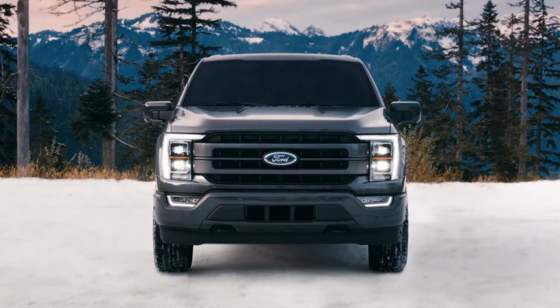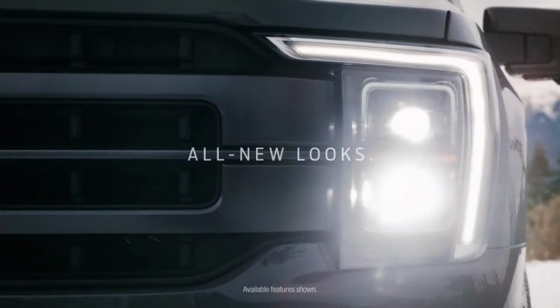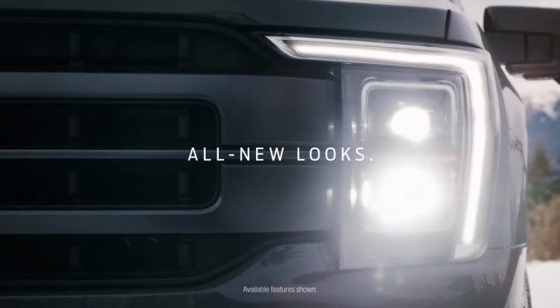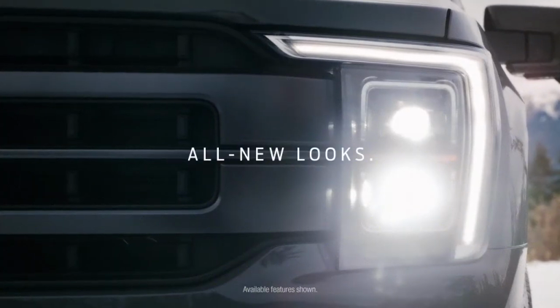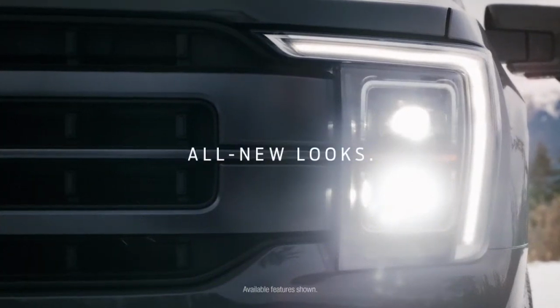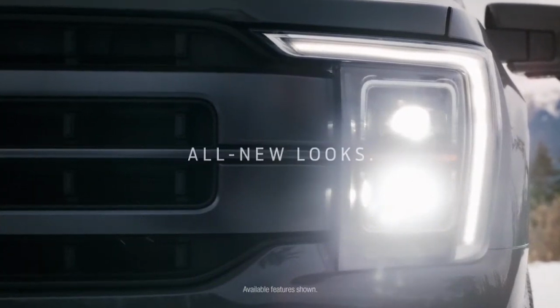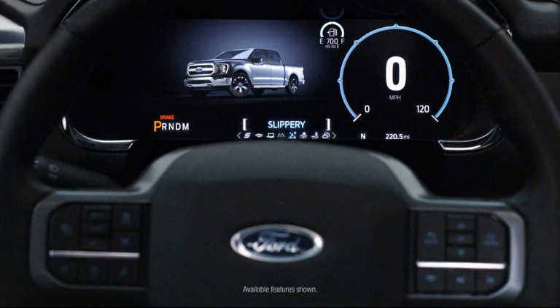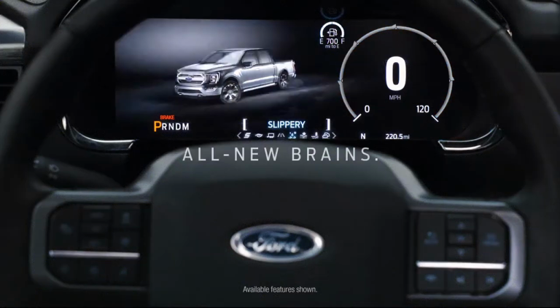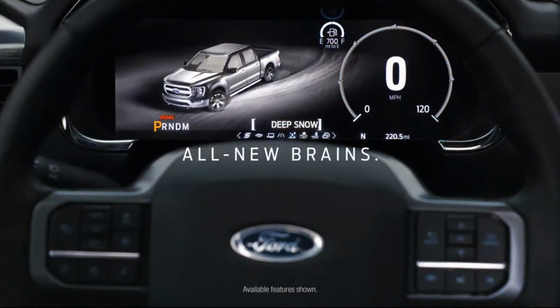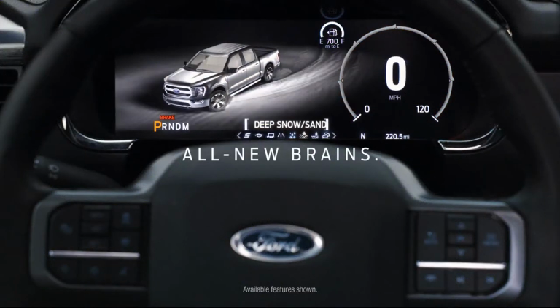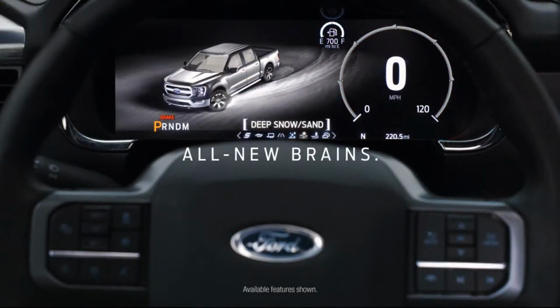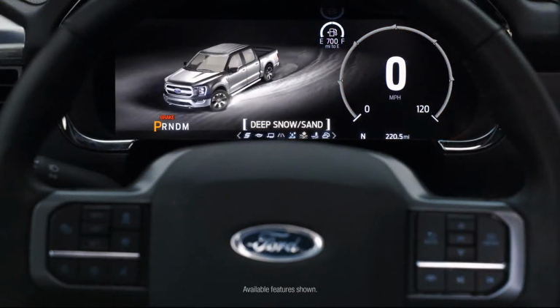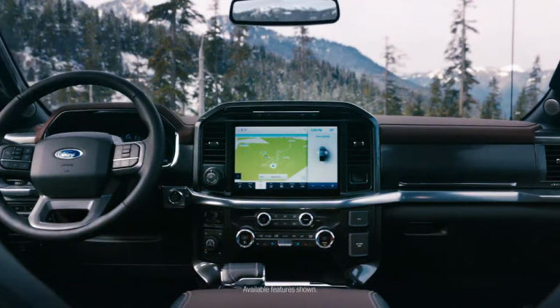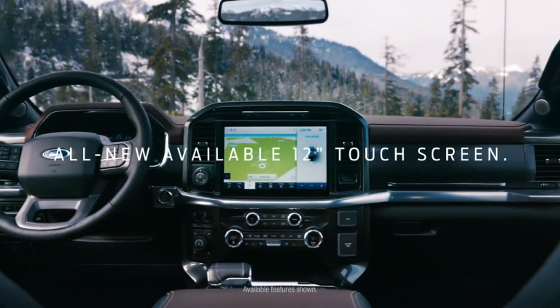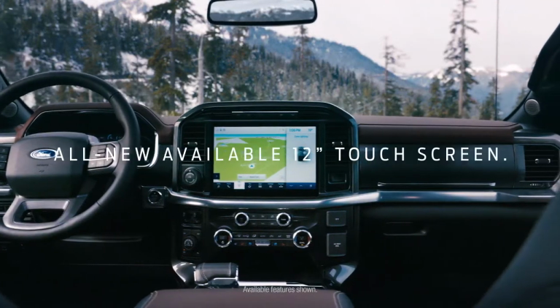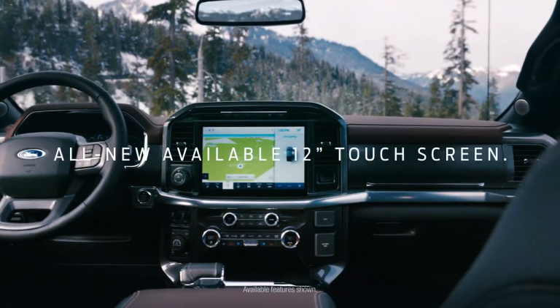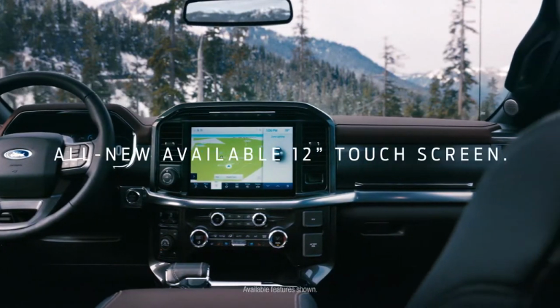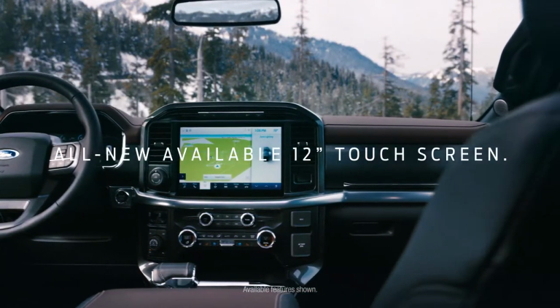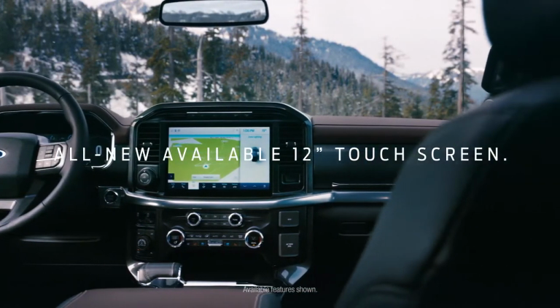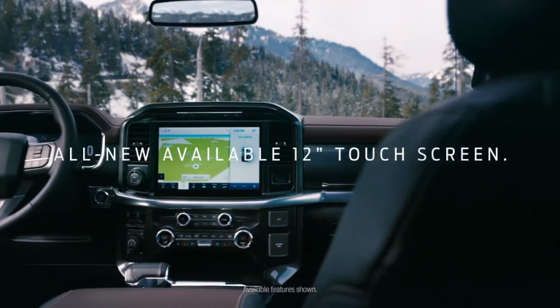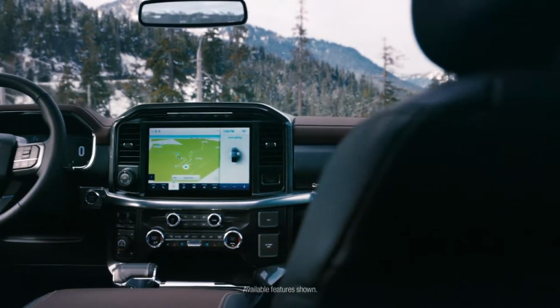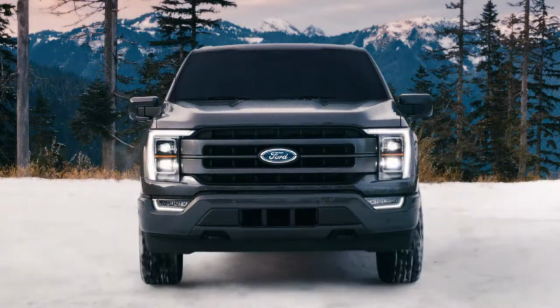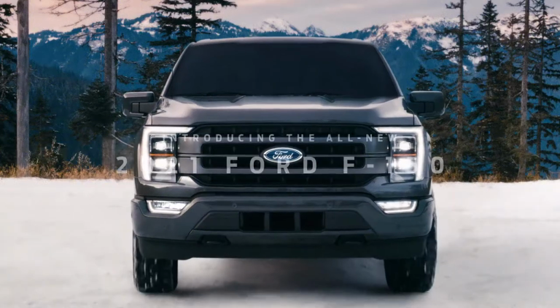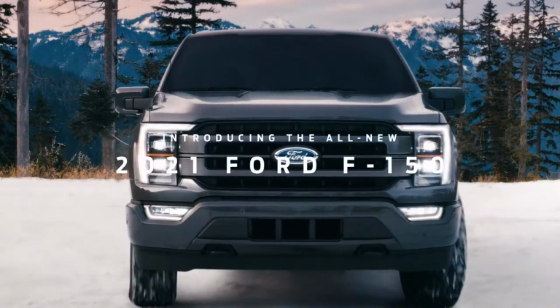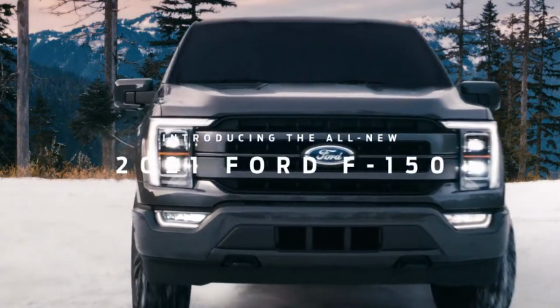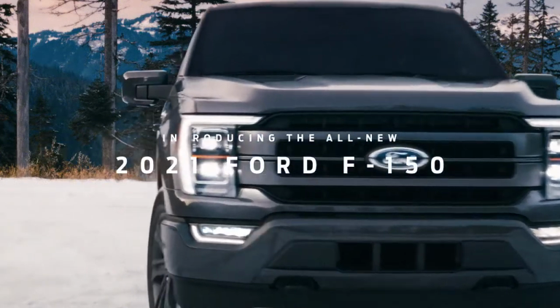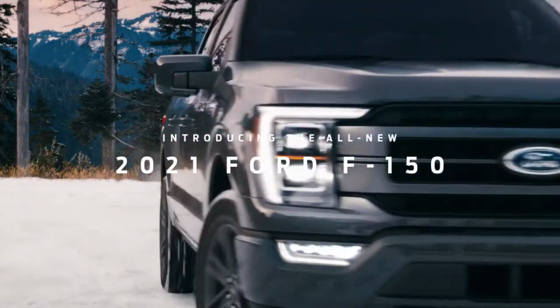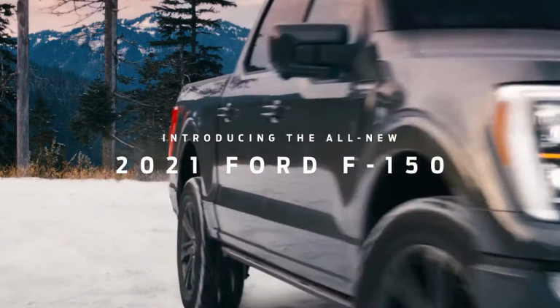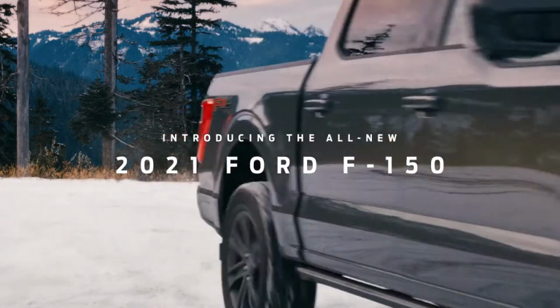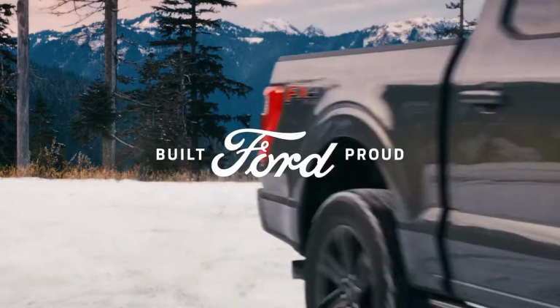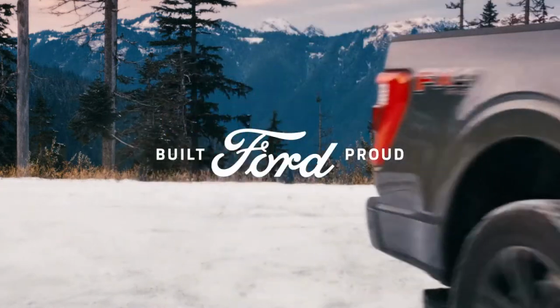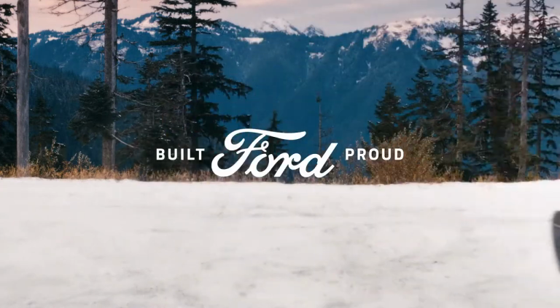All-new looks. All-new brains. And an all-new available 12-inch touchscreen. Introducing the all-new 2021 Ford F-150.